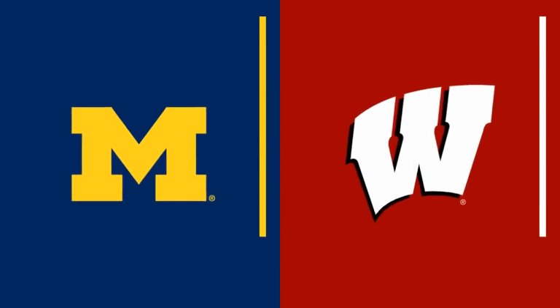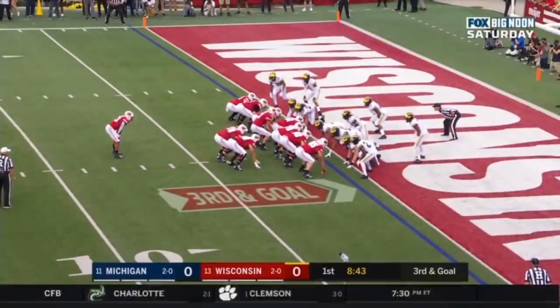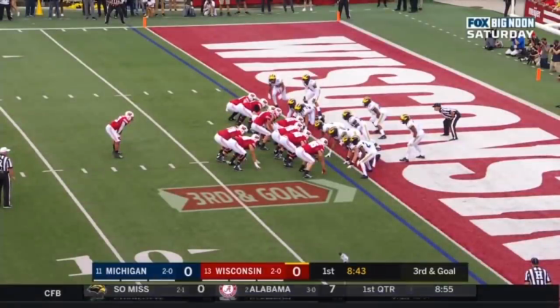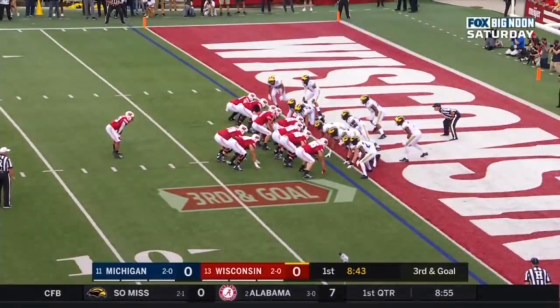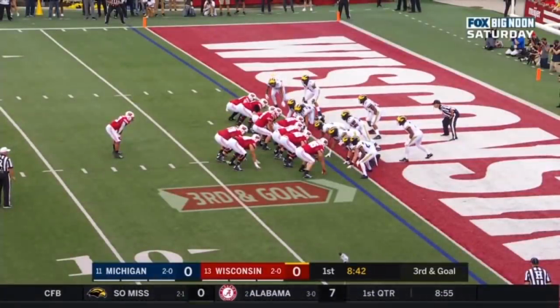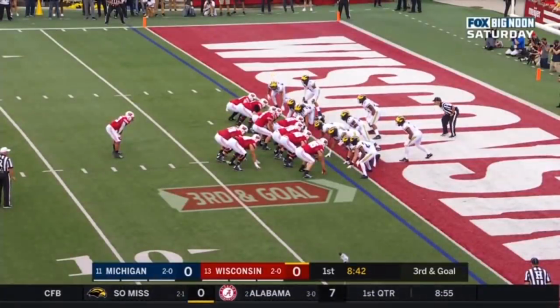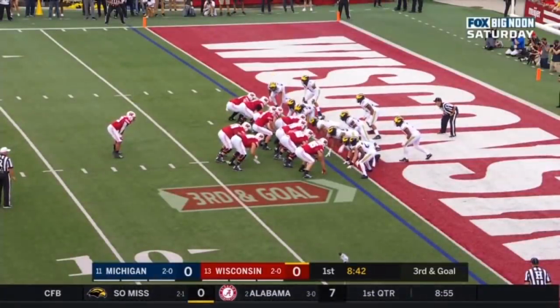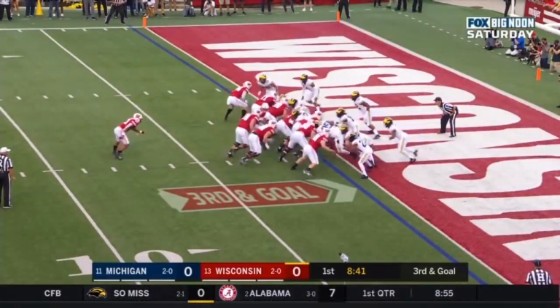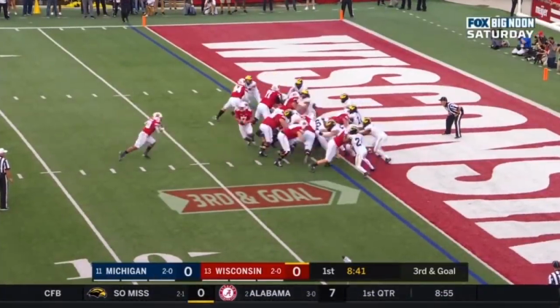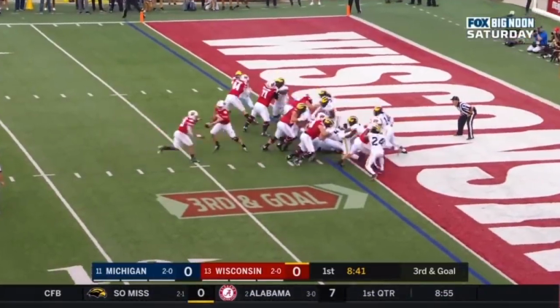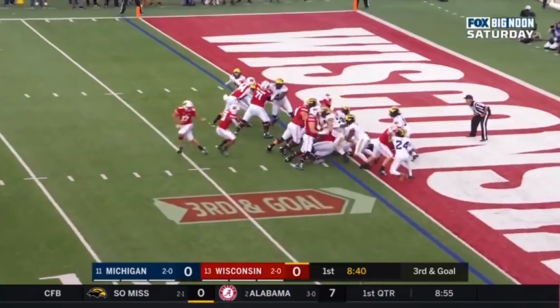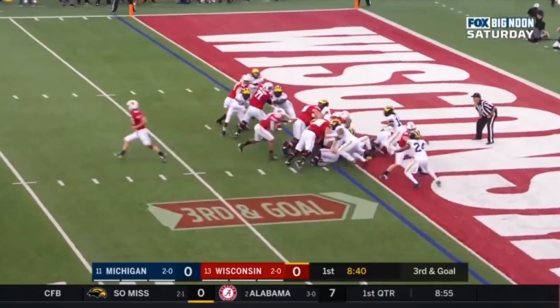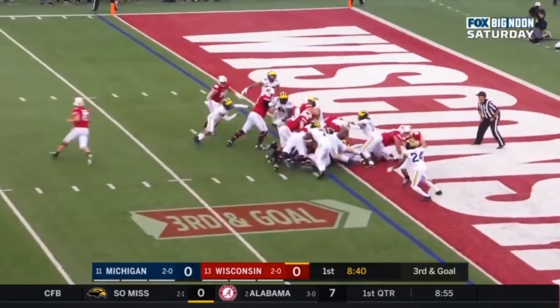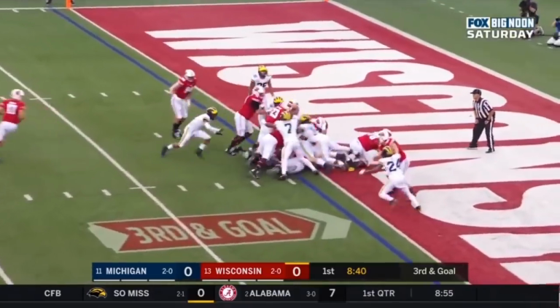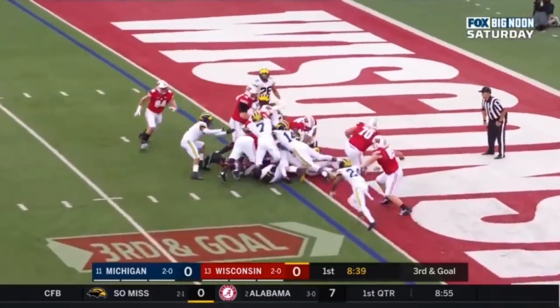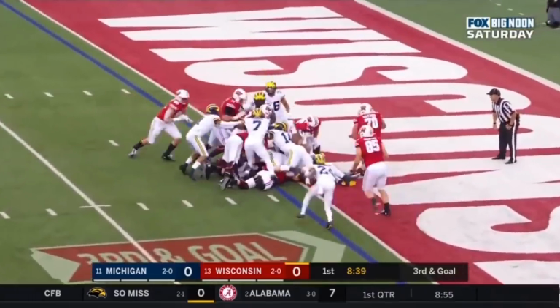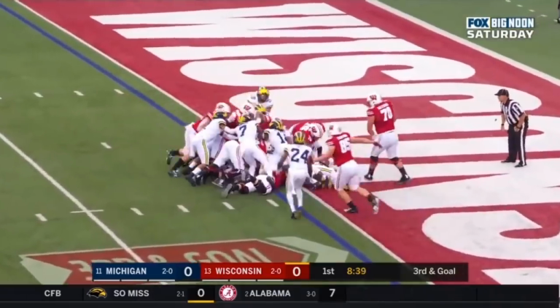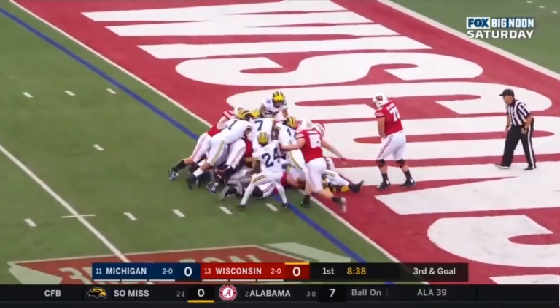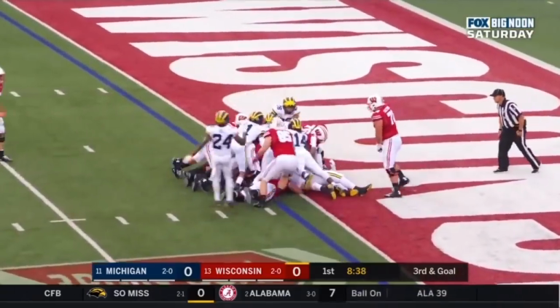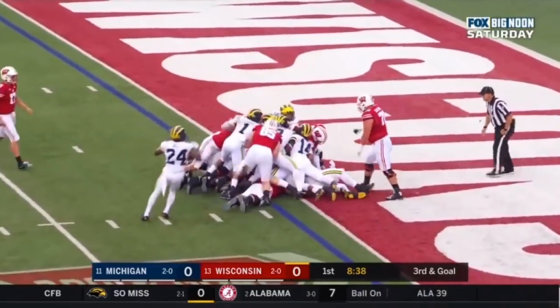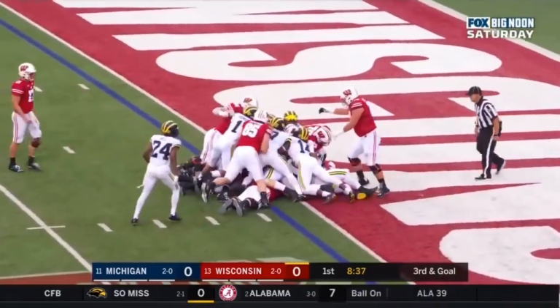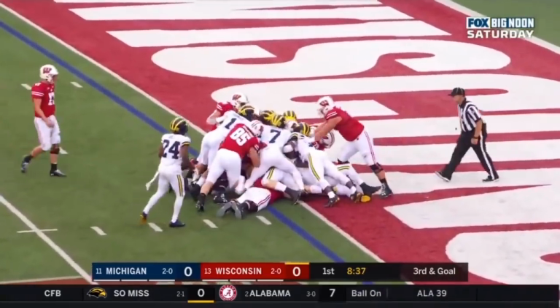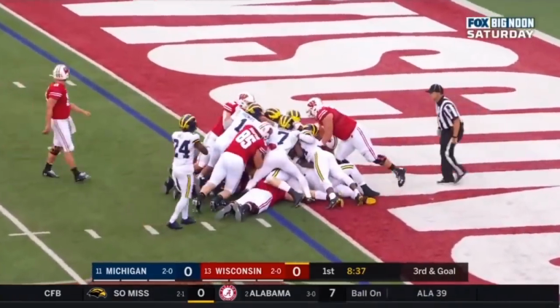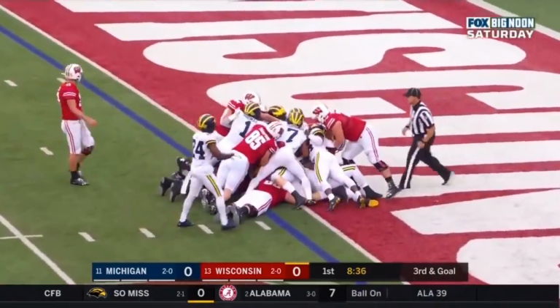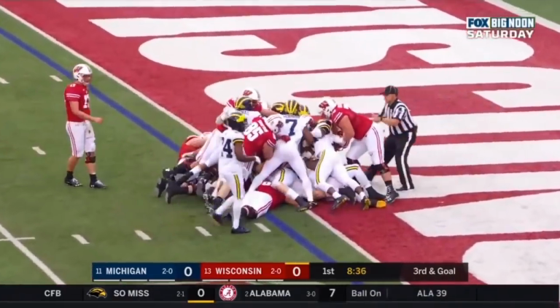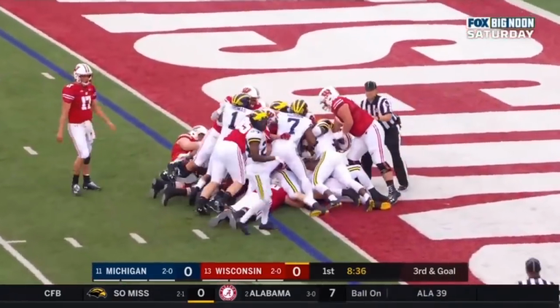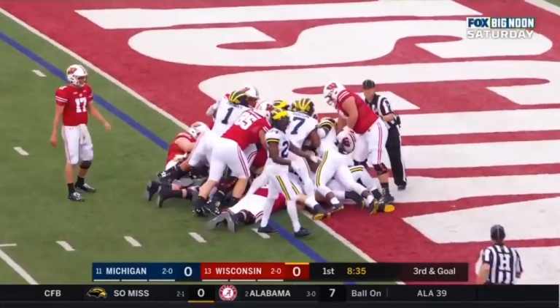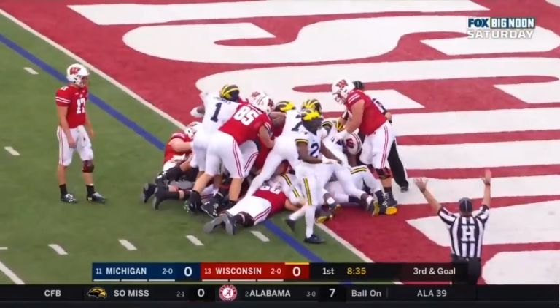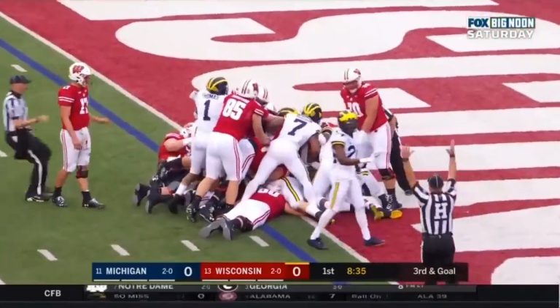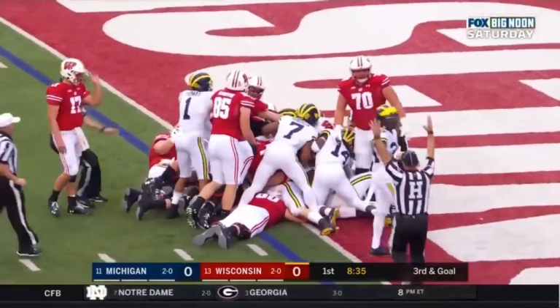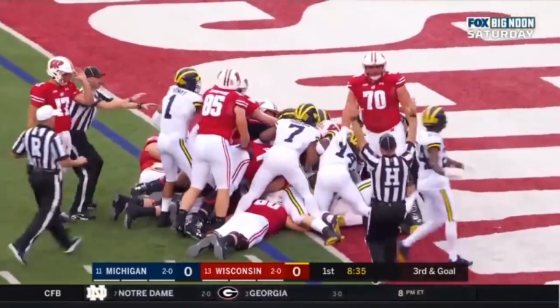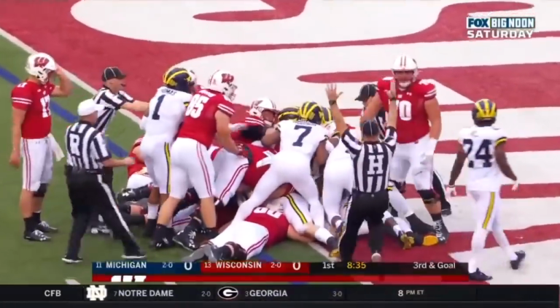Wisconsin runs a play-action boot to the left, giving it to Taylor. Can he get in? Touchdown Wisconsin.